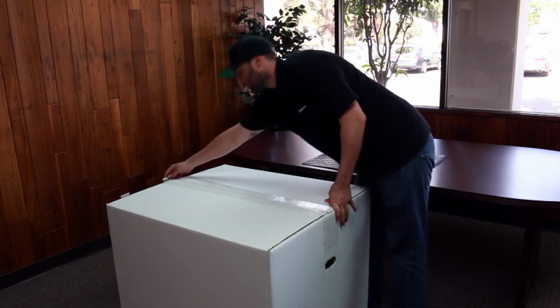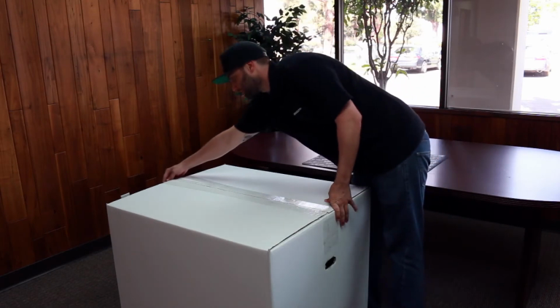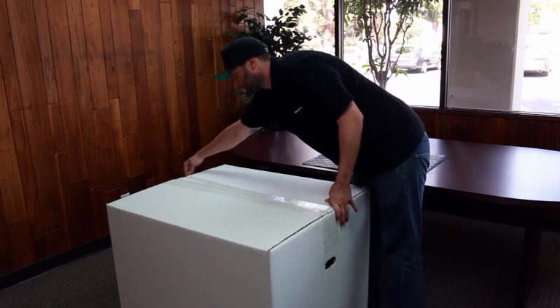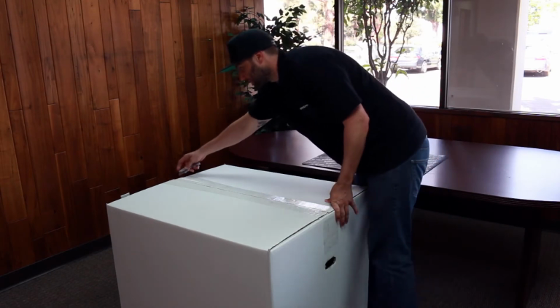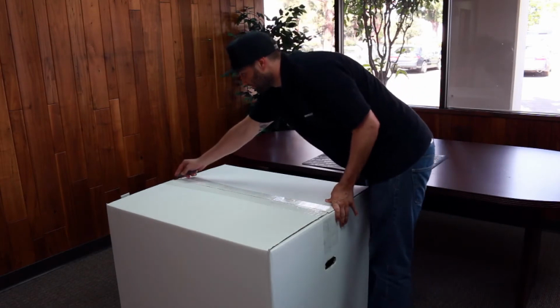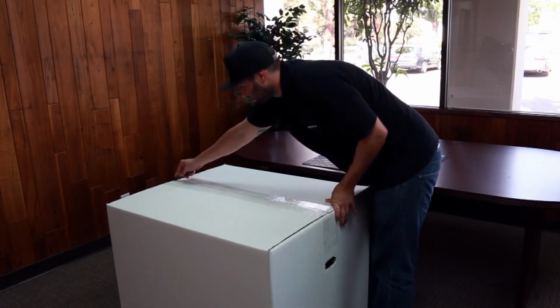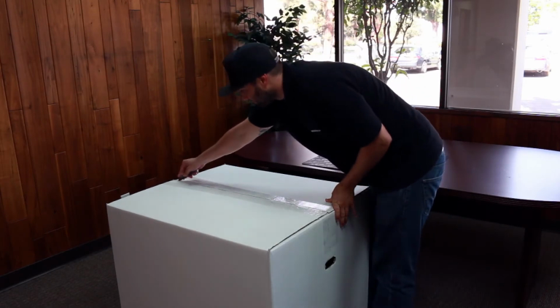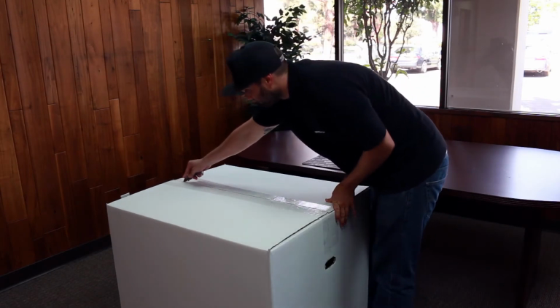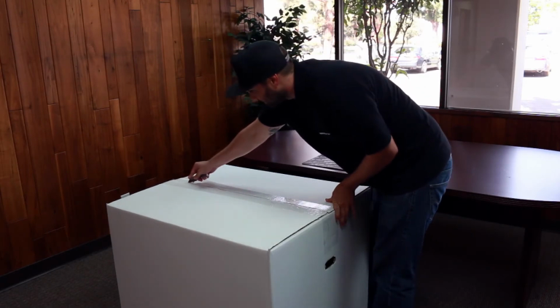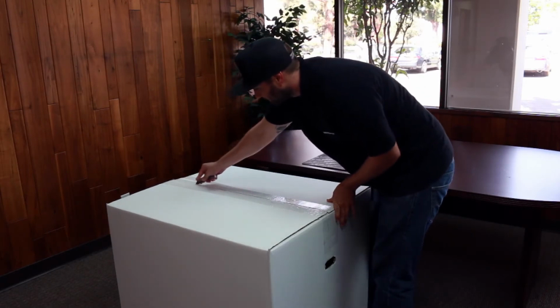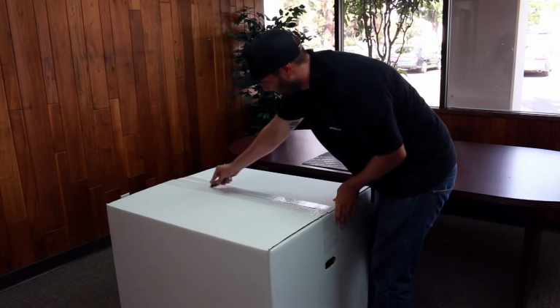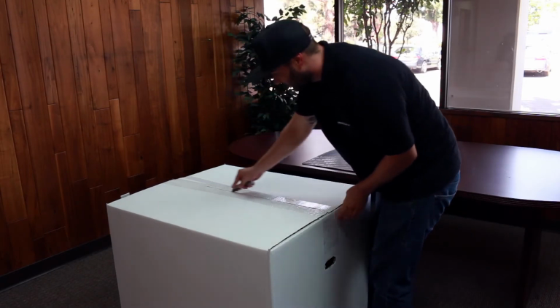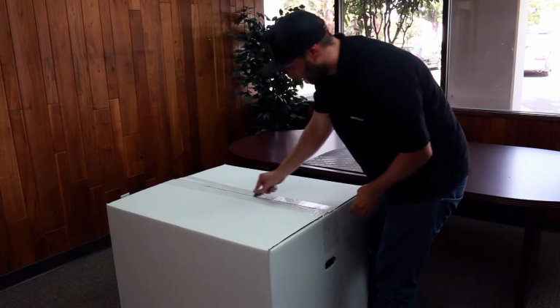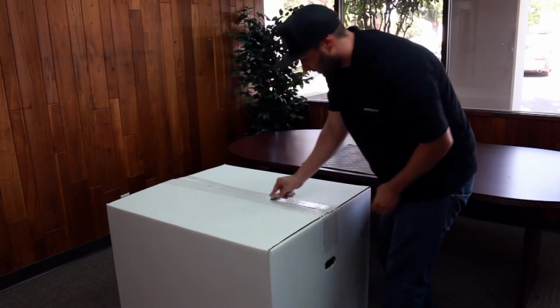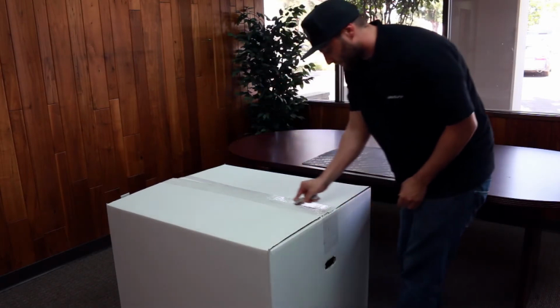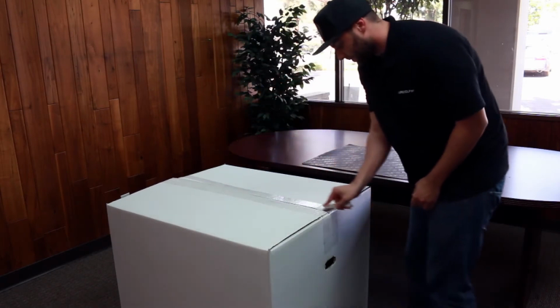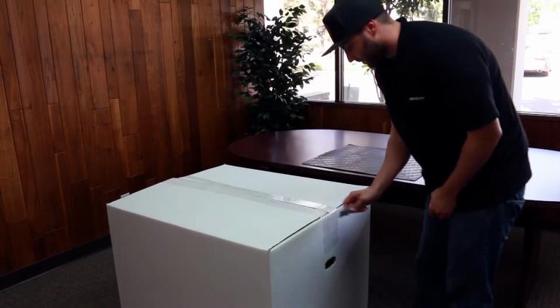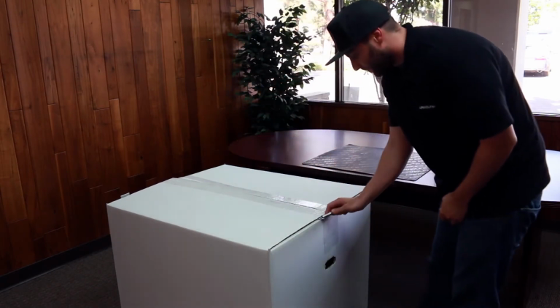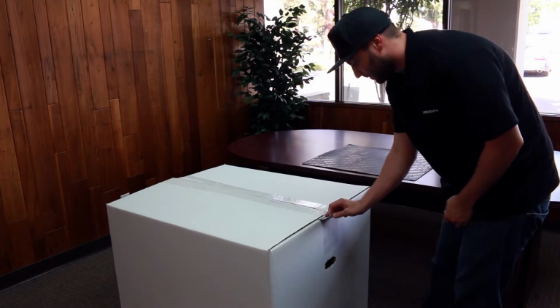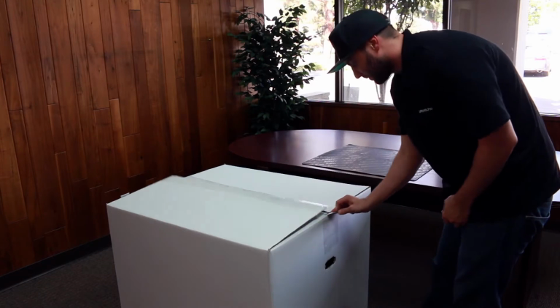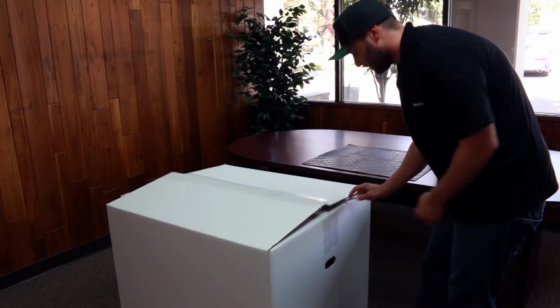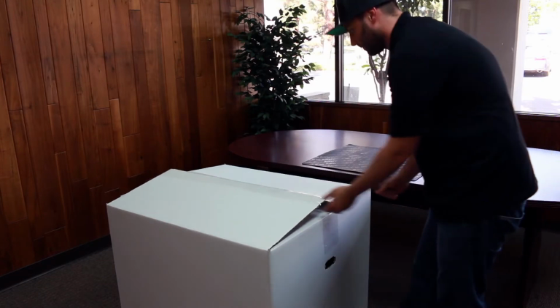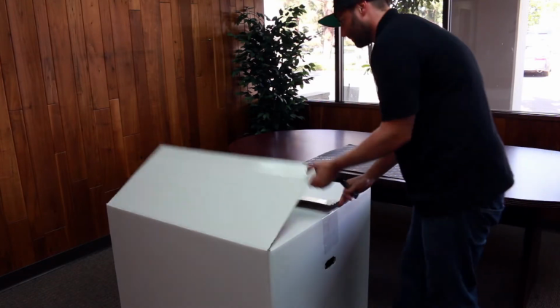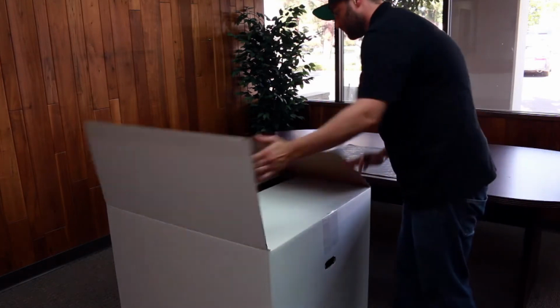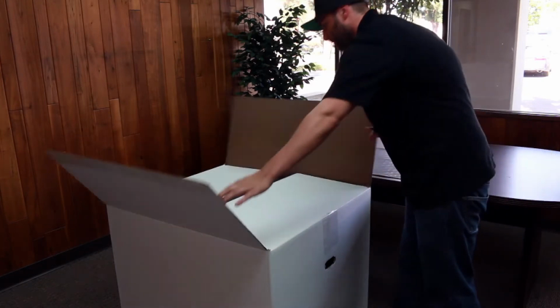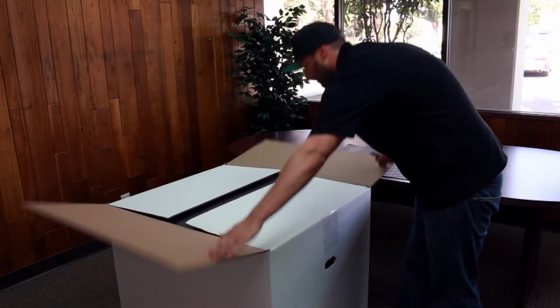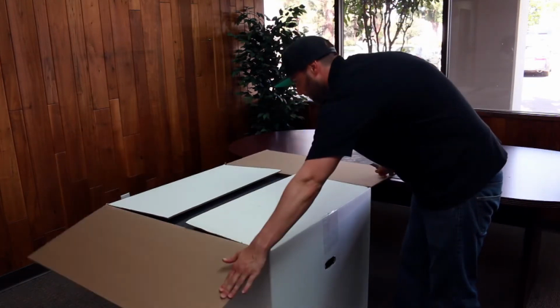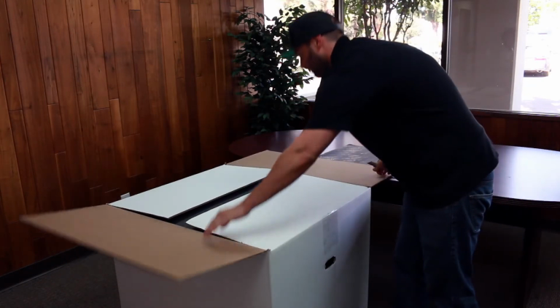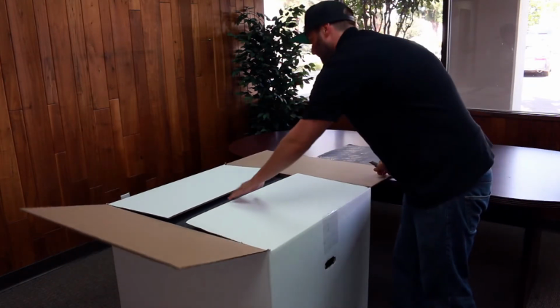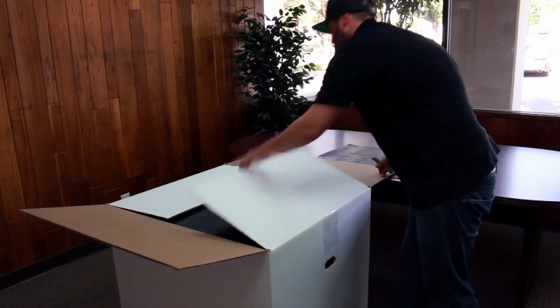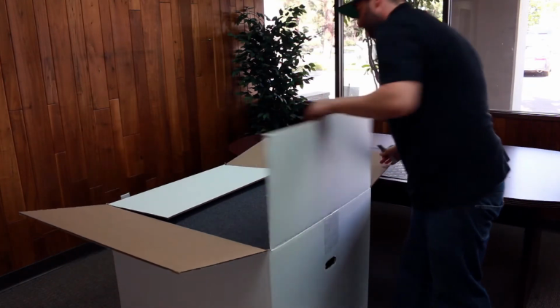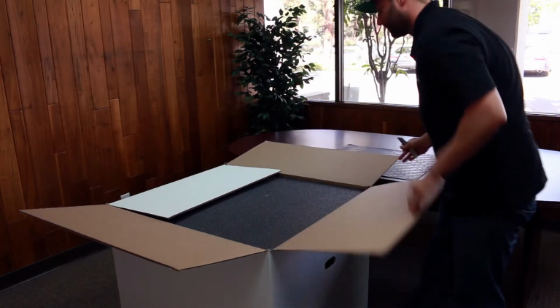Thank you for purchasing the all-new Evo Additive Manufacturing Center by Airwolf 3D. In this video, we will show you how to unbox your machine and get it set up to begin printing.